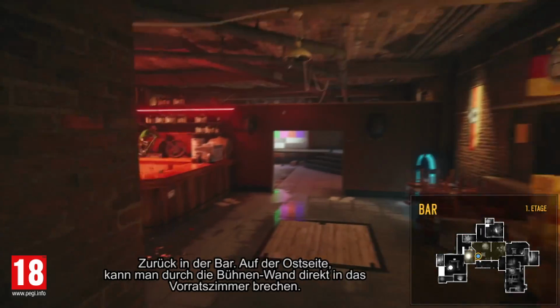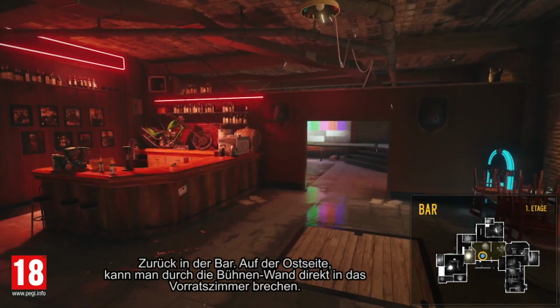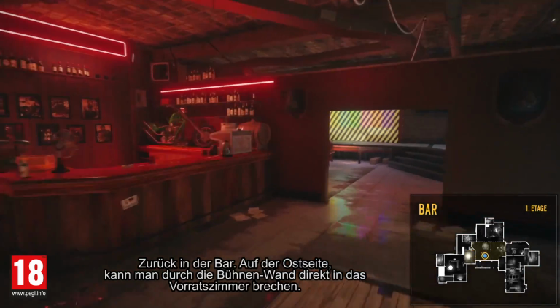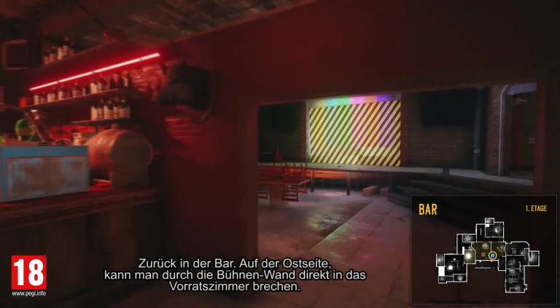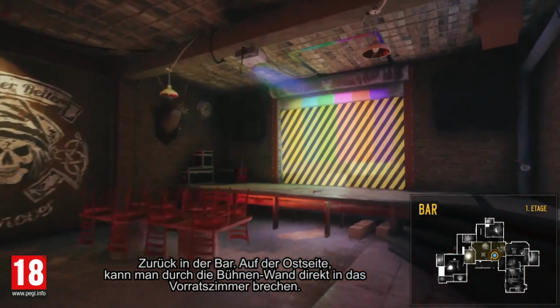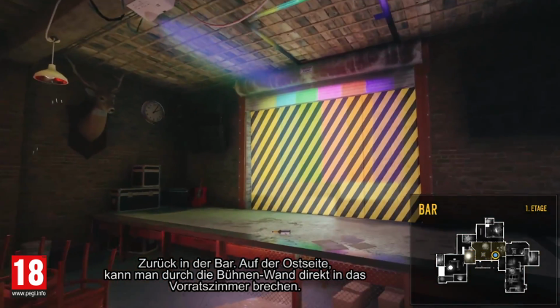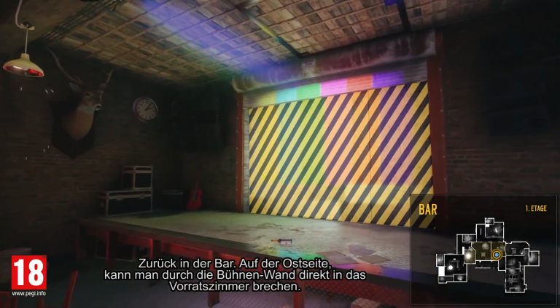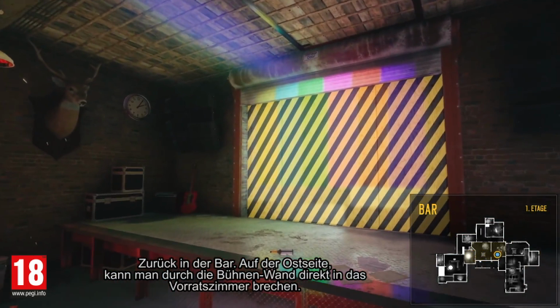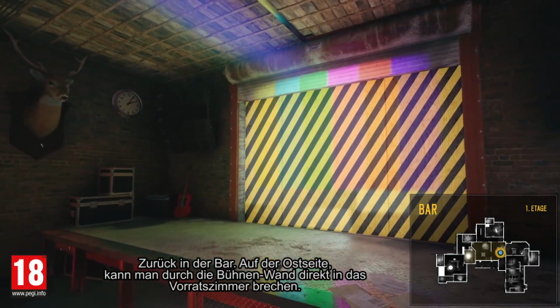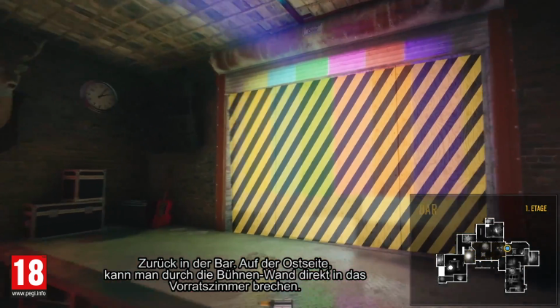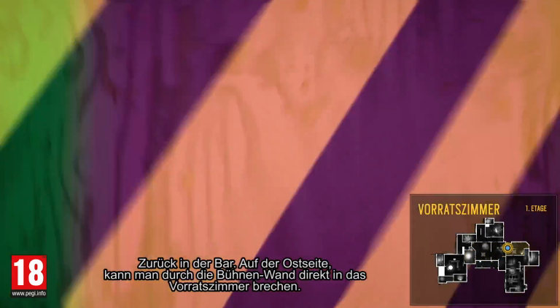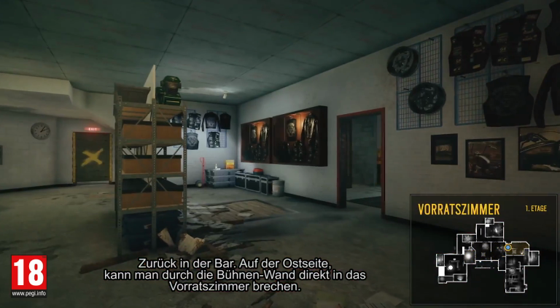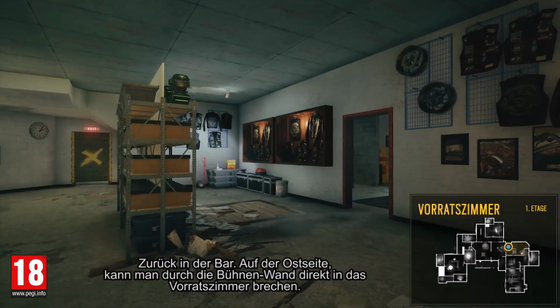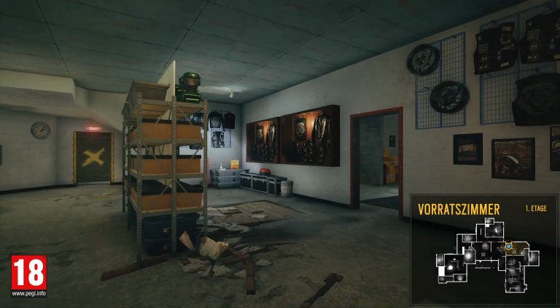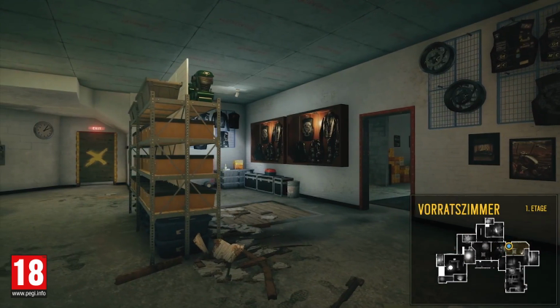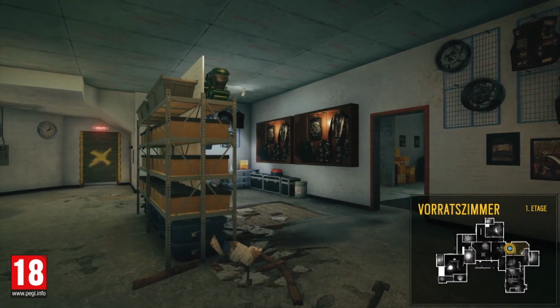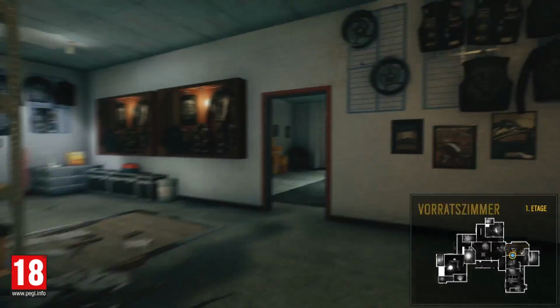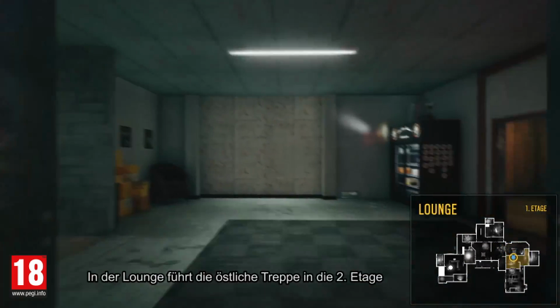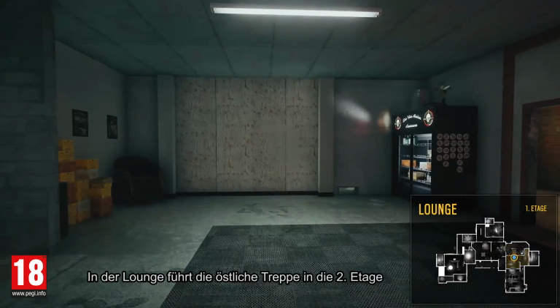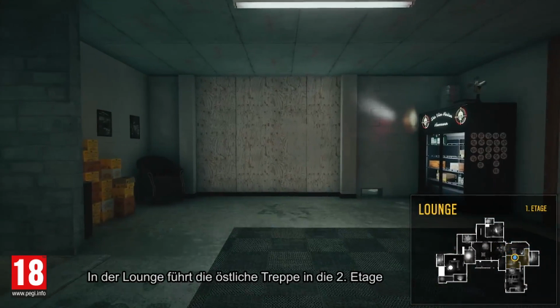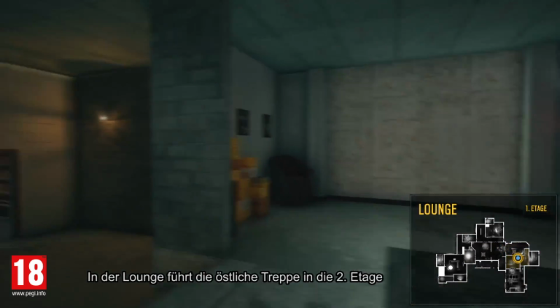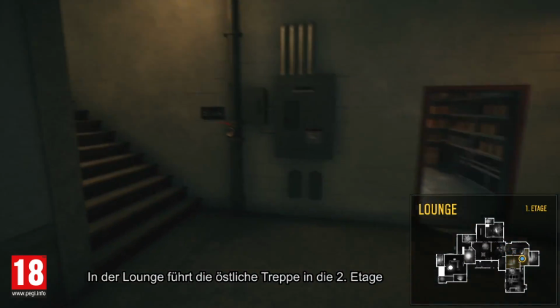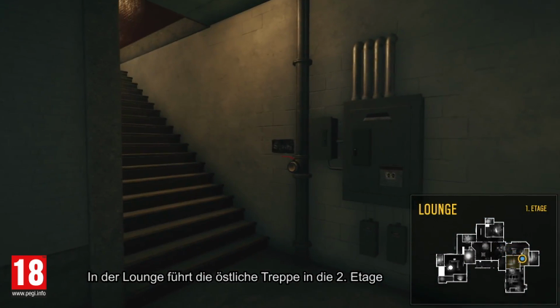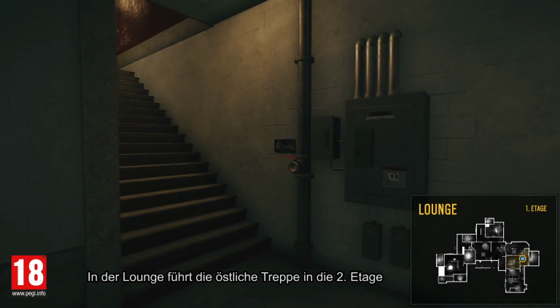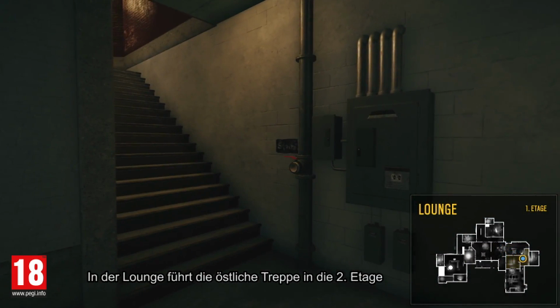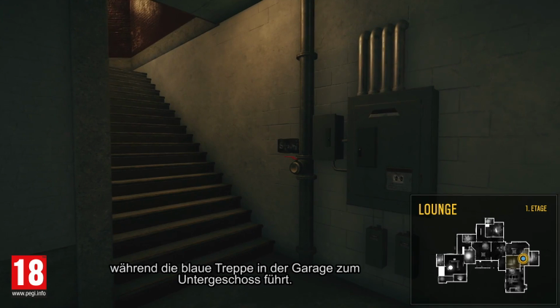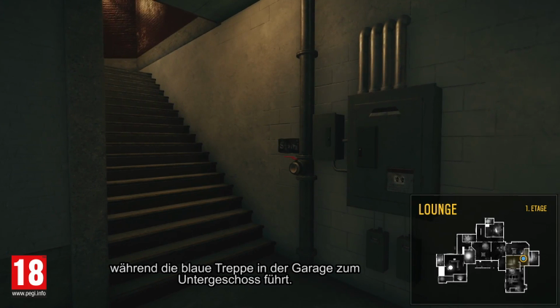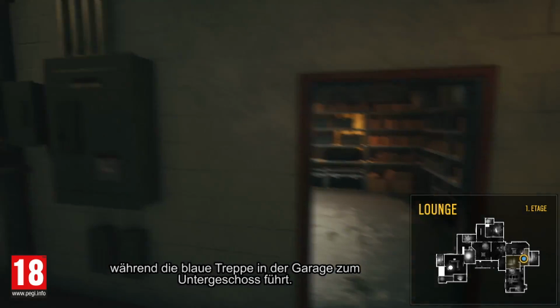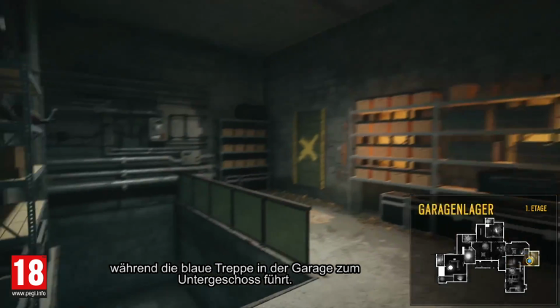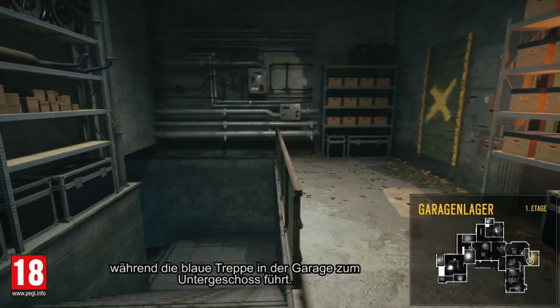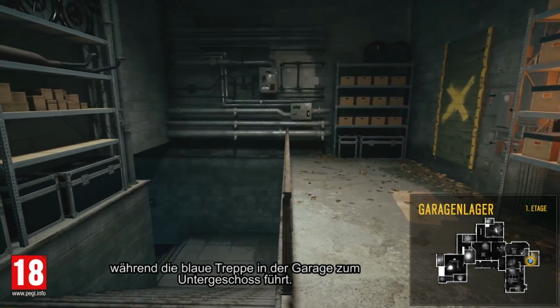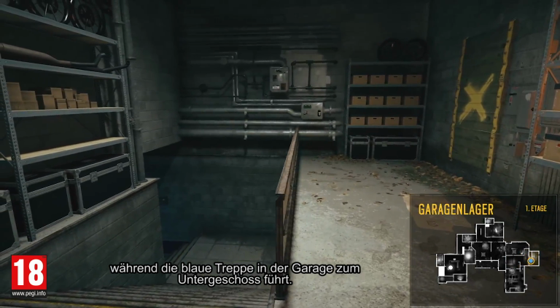Back into the bar, on the east side you can breach directly into the stock room from the stage wall. In the lounge, the eastern stairs lead to the second floor while the blue stairs in the garage storage lead to the basement.